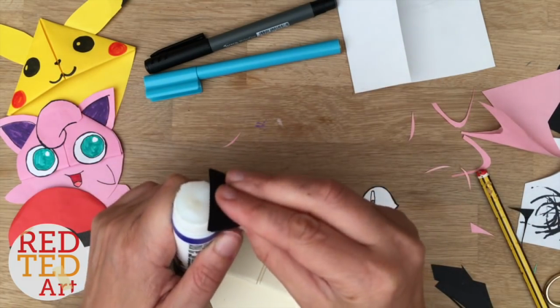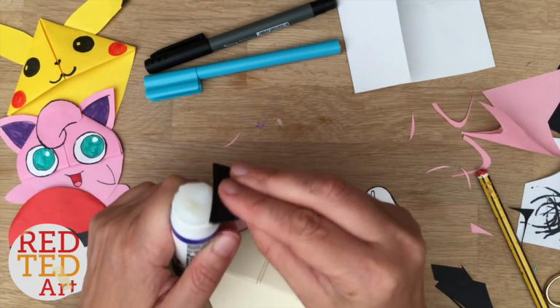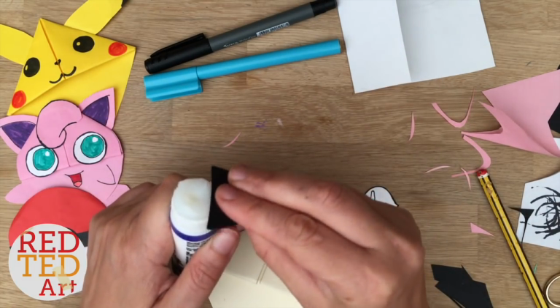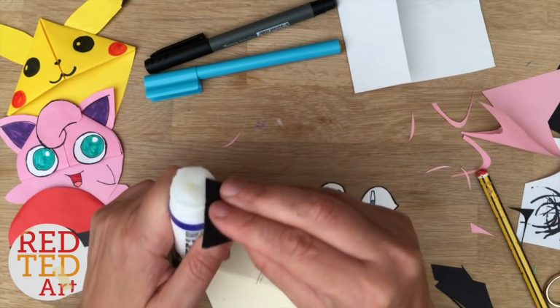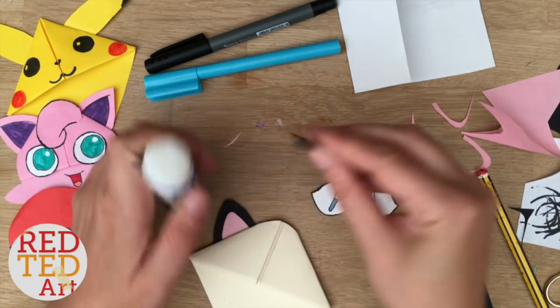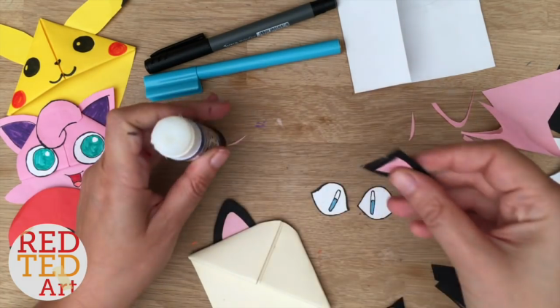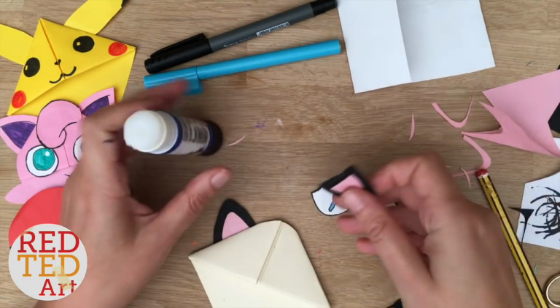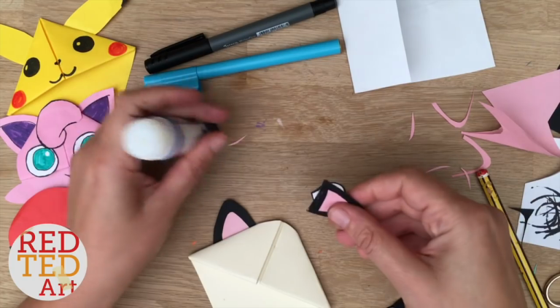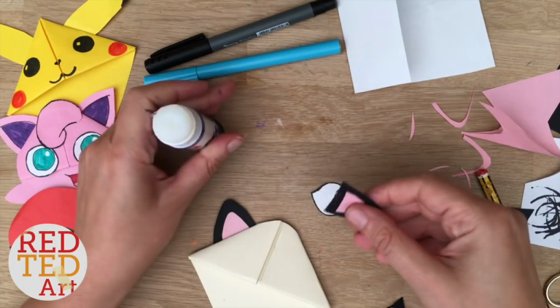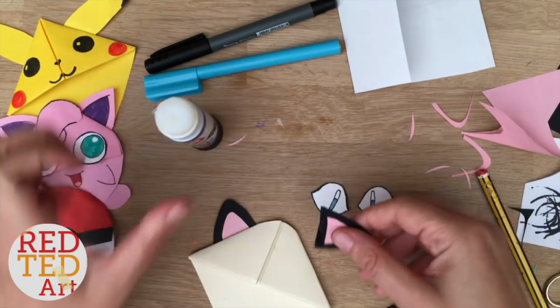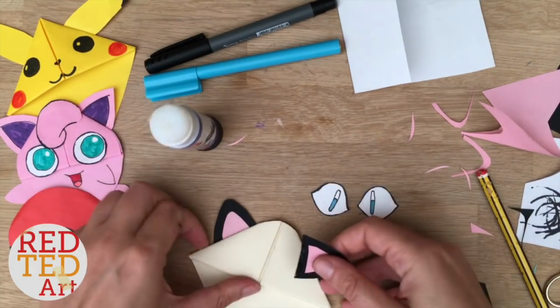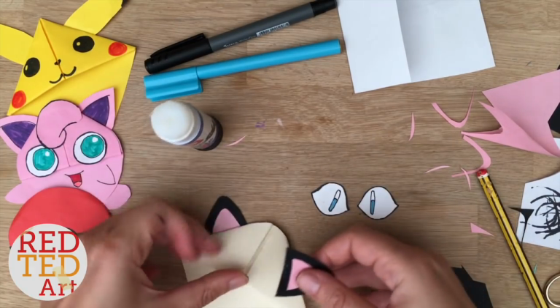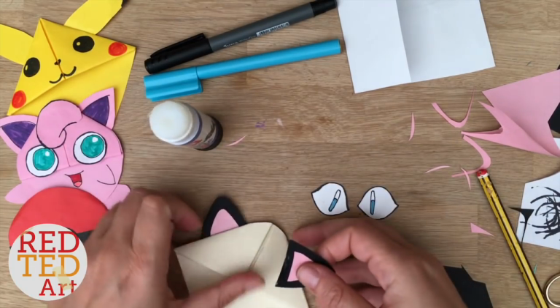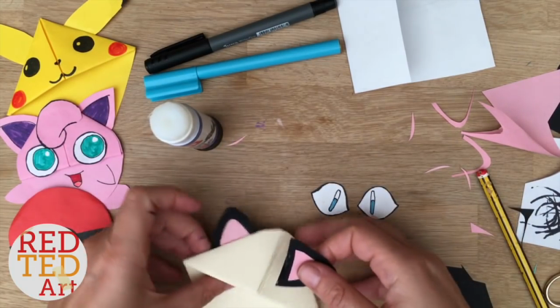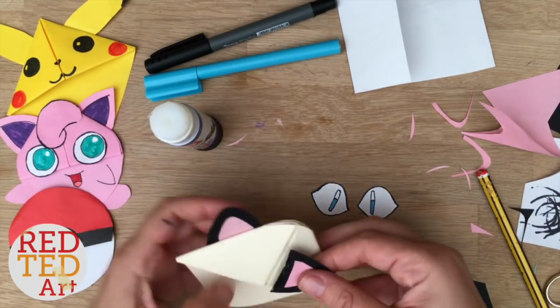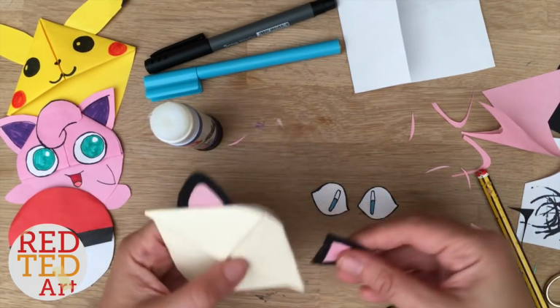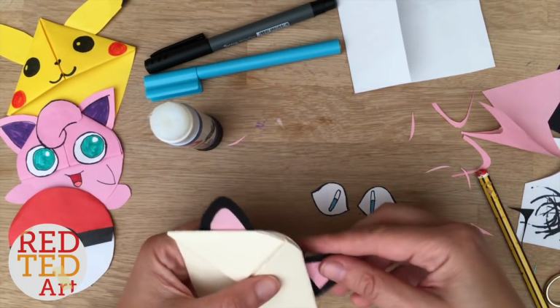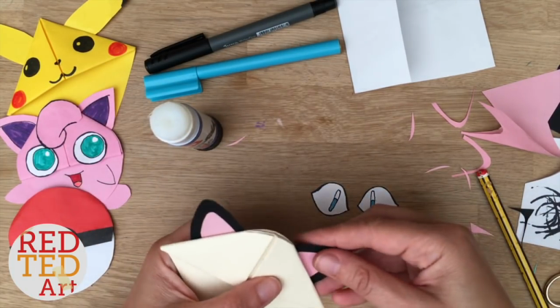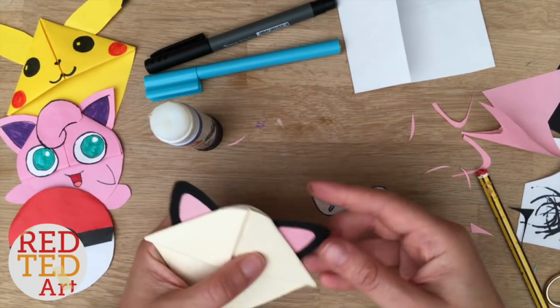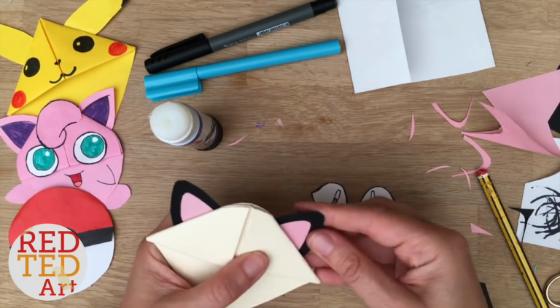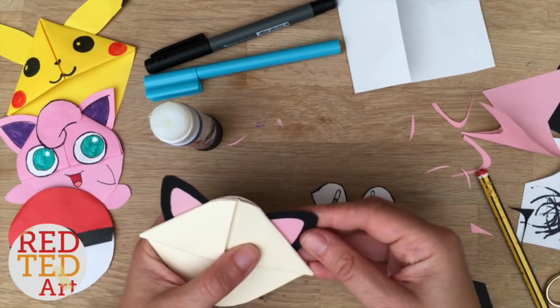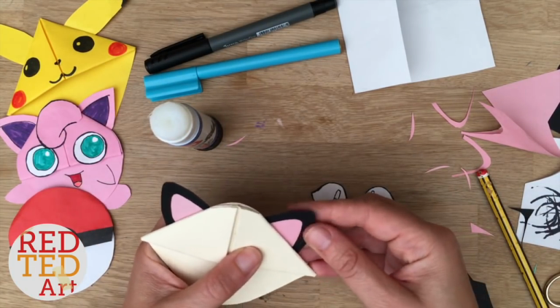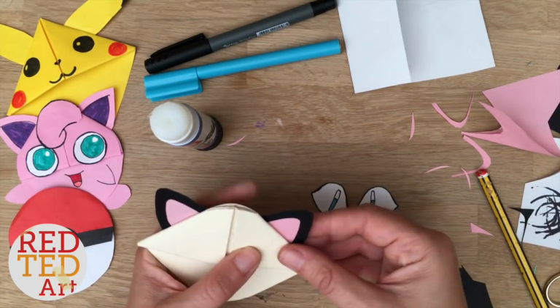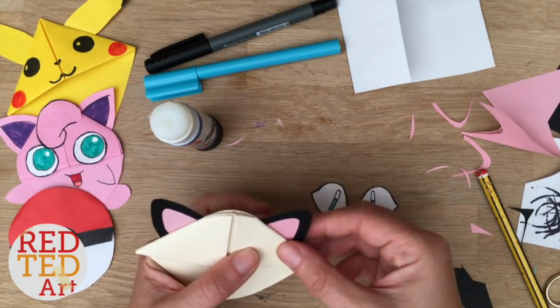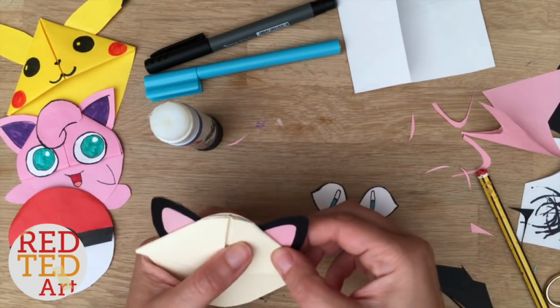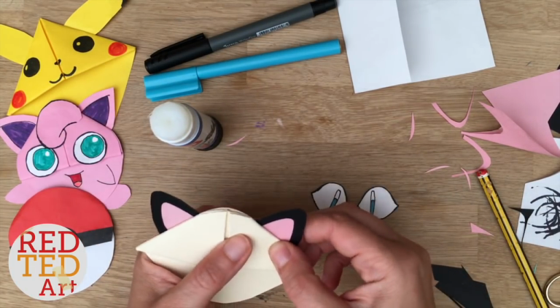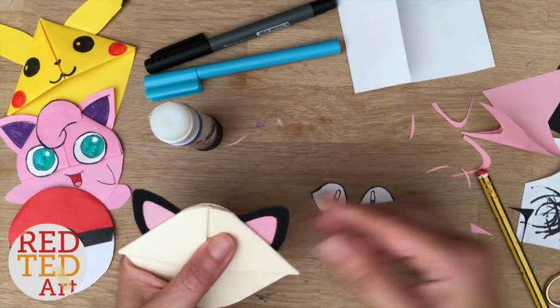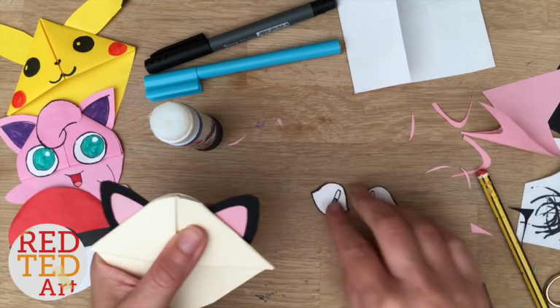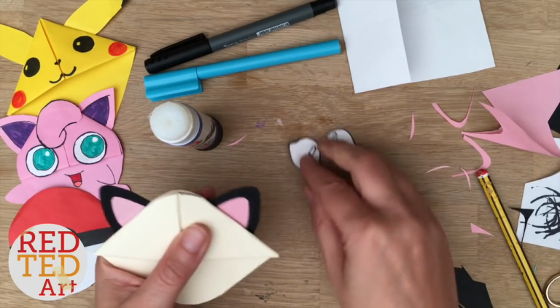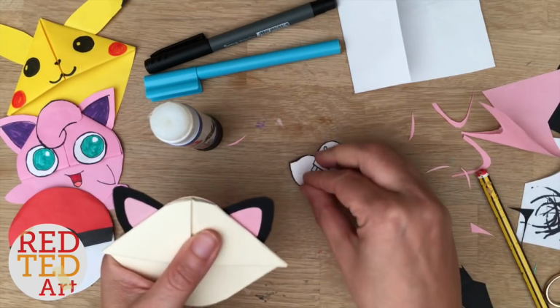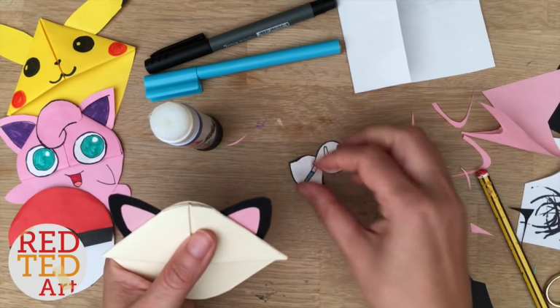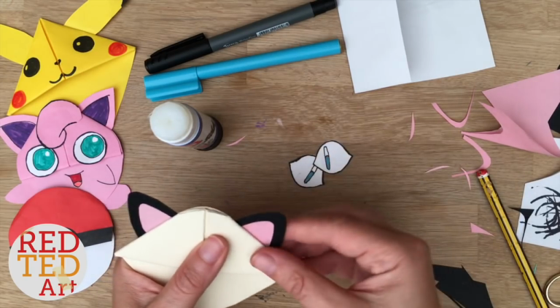I'm still going to put the eyes on last, just because they're quite key and you really want to make sure they really, really fit. I'm going to glue those on at the very end.